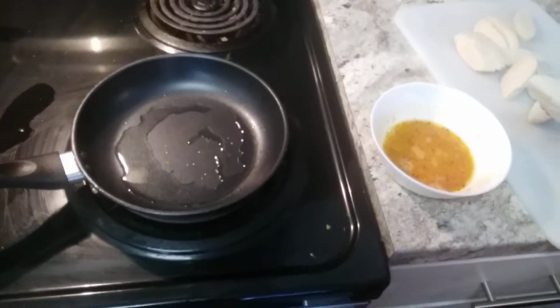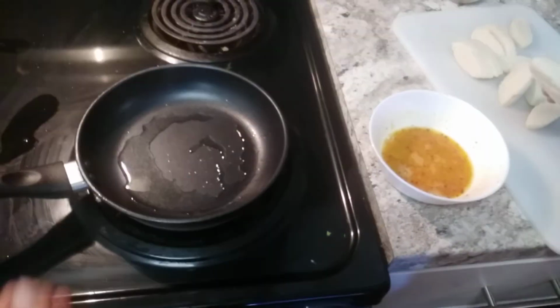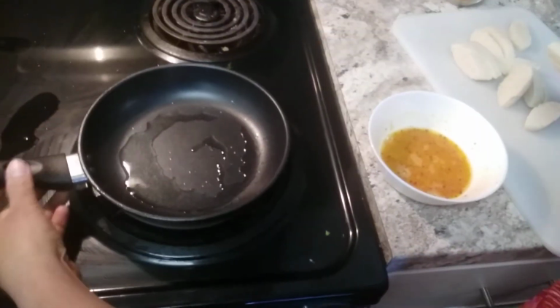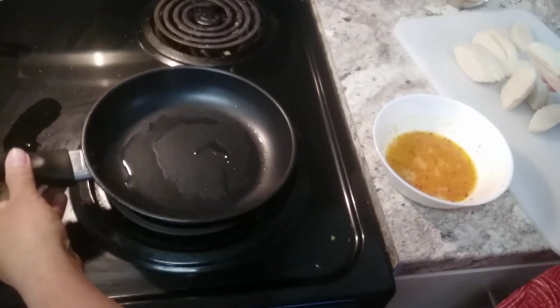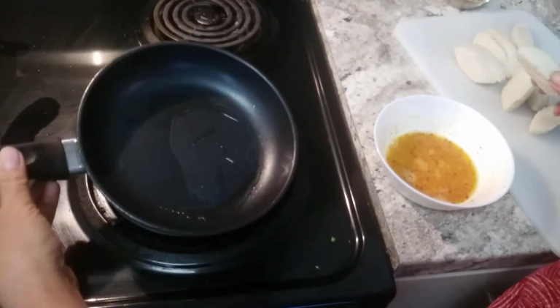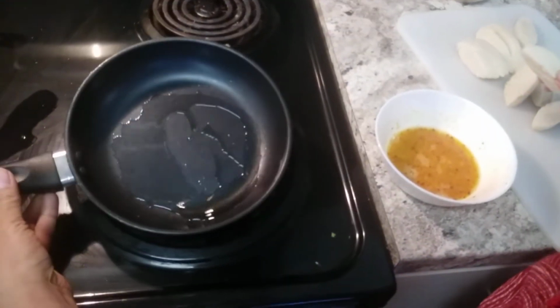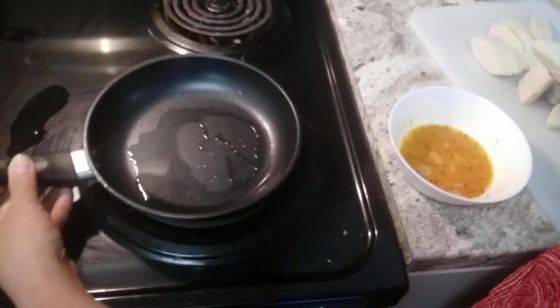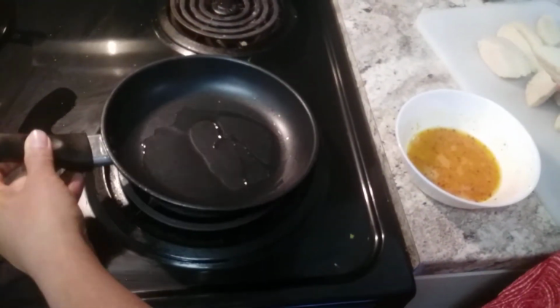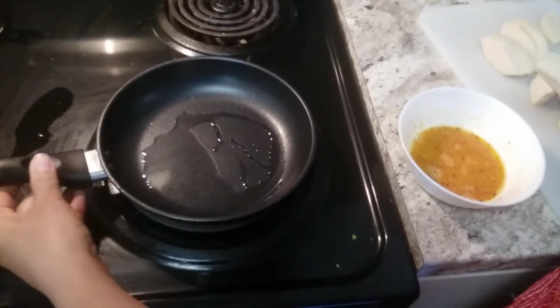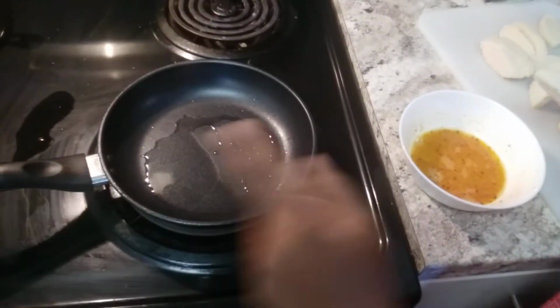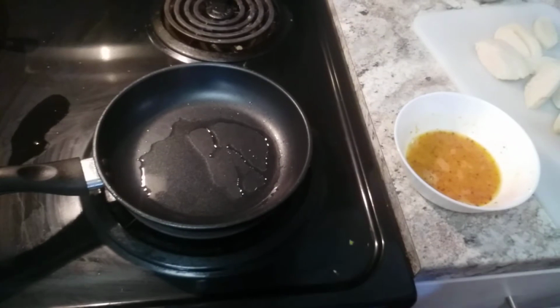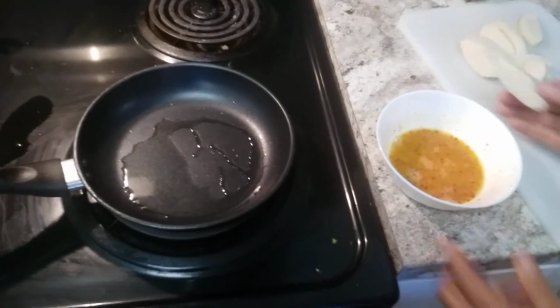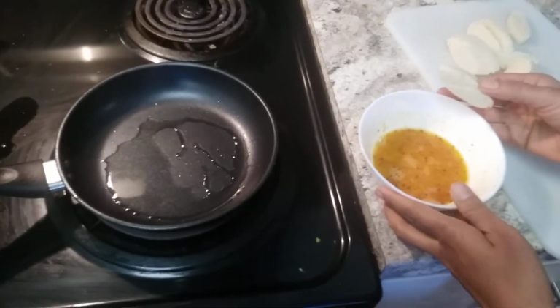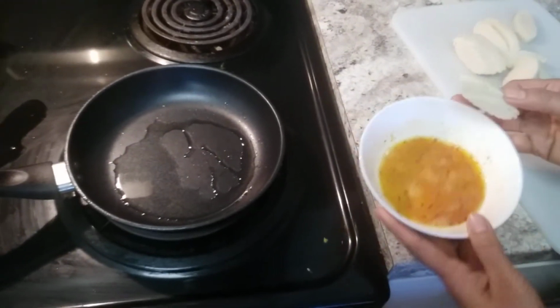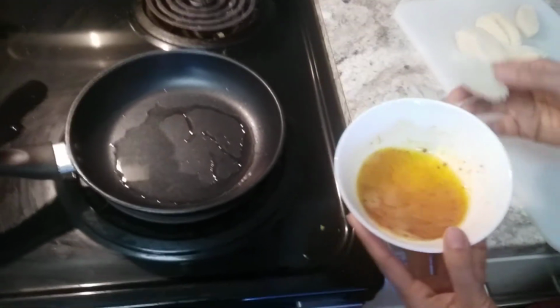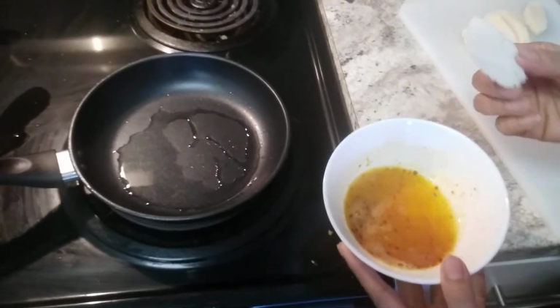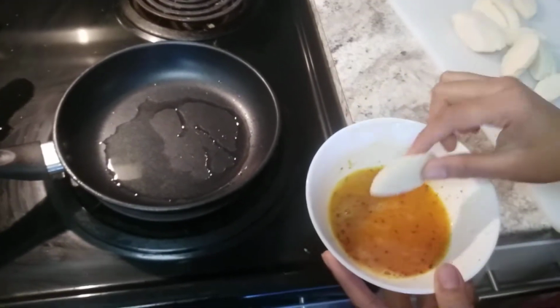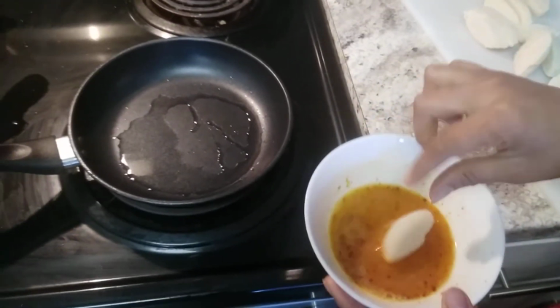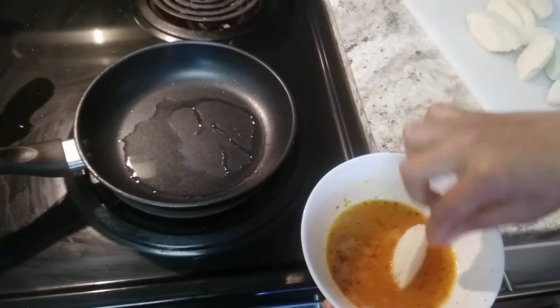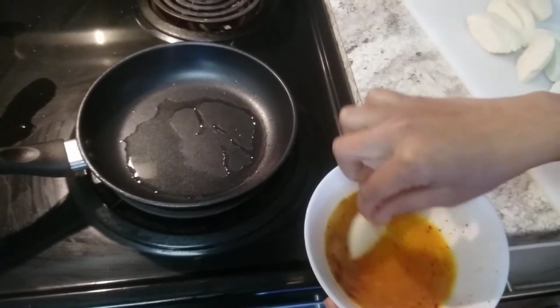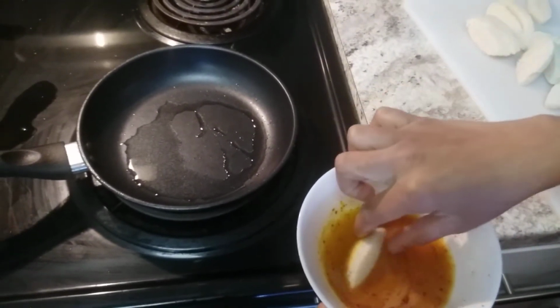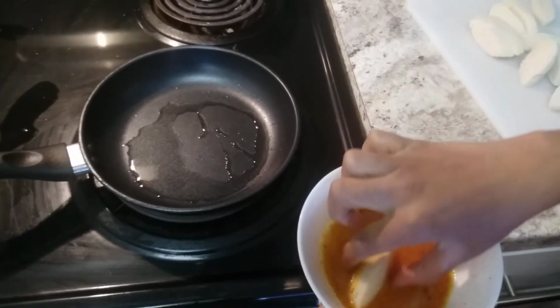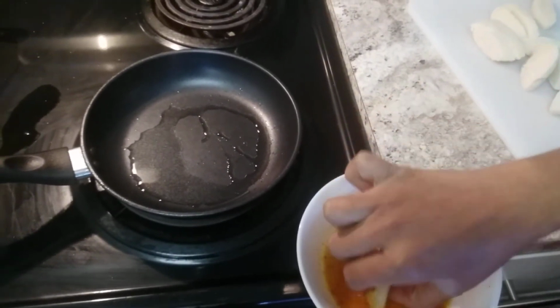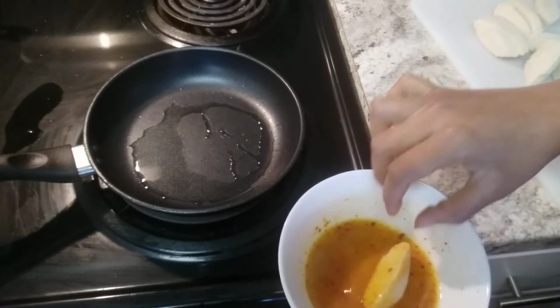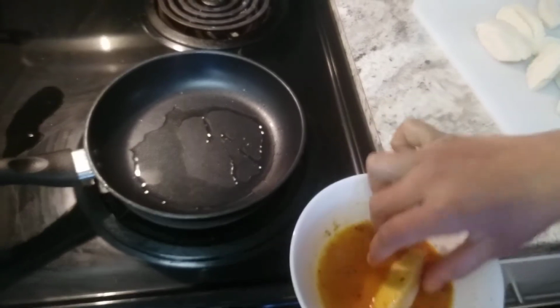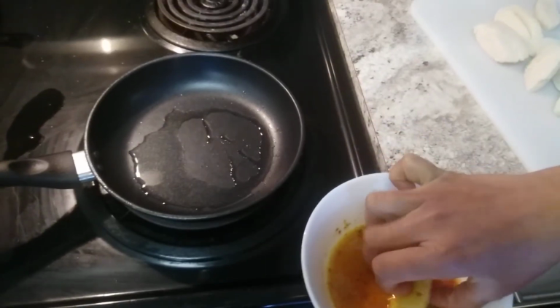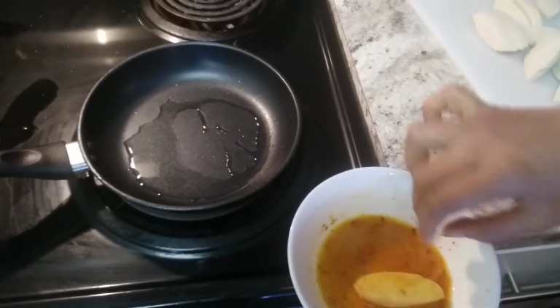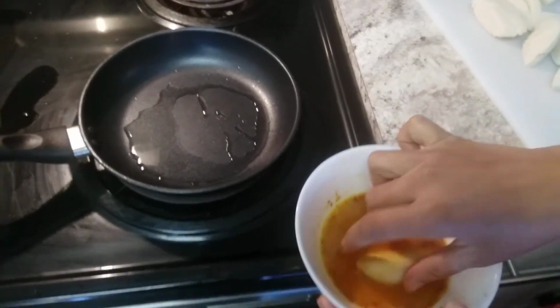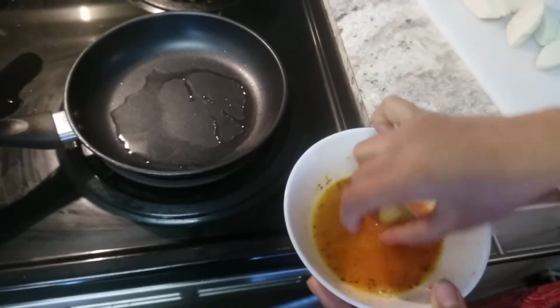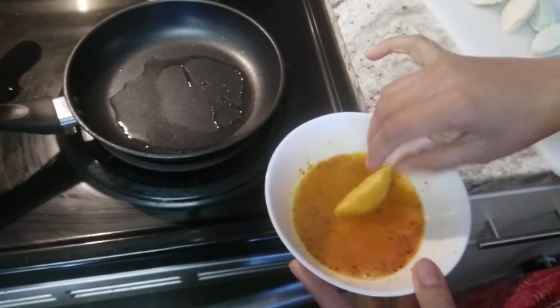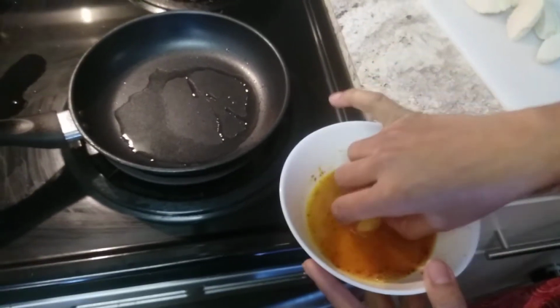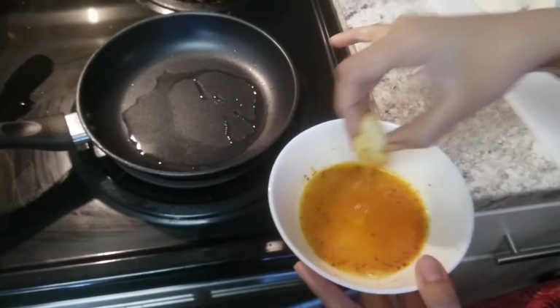Now first in a pan I took a bit of oil. I am going to dip the idli pieces in the egg mixture and then do a shallow fry.